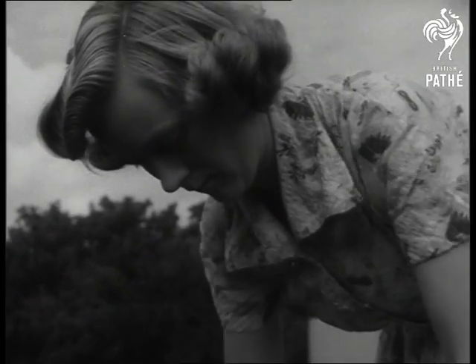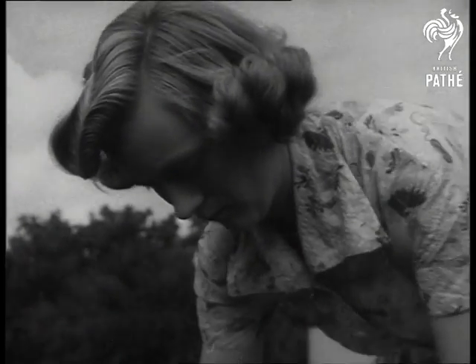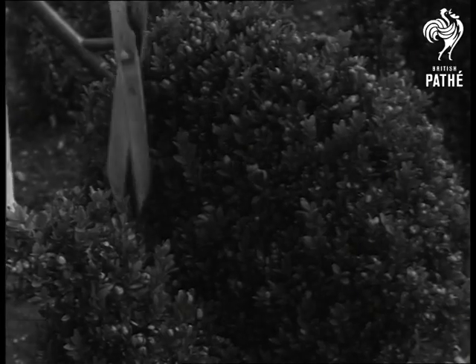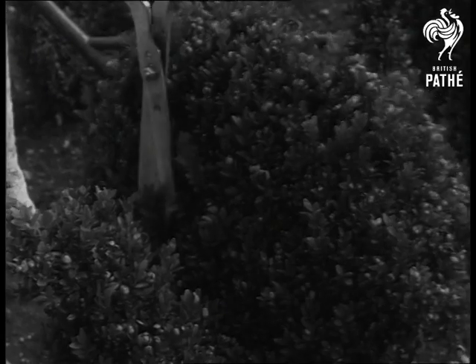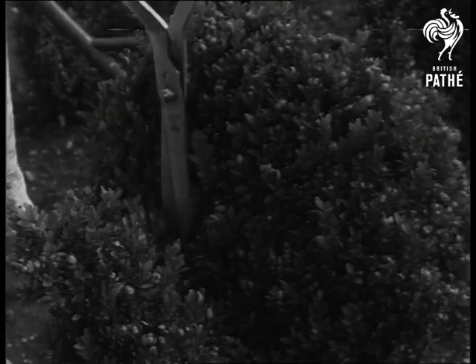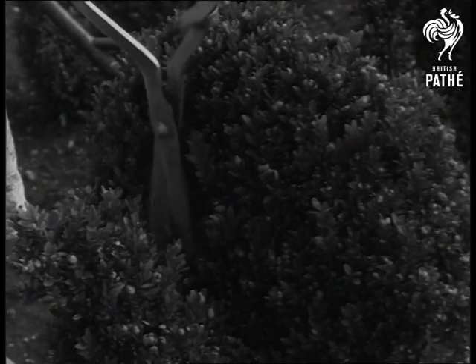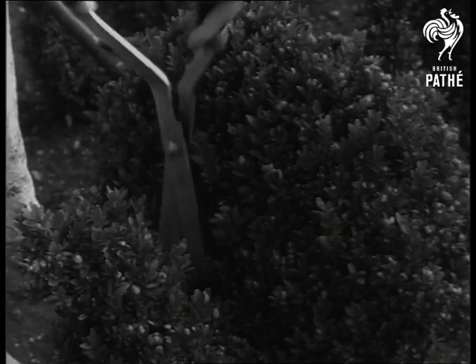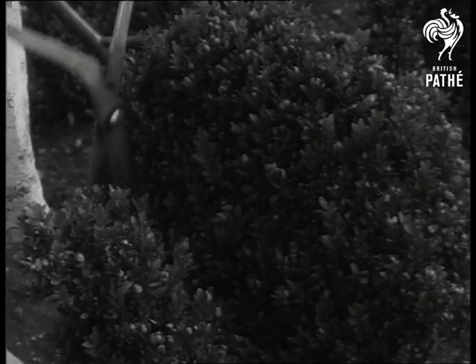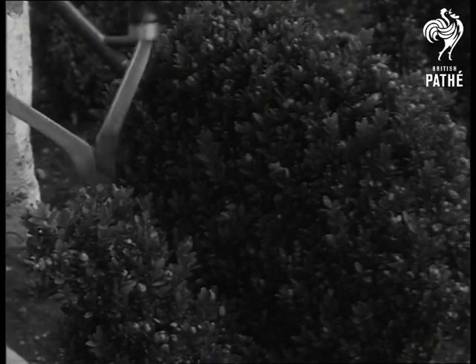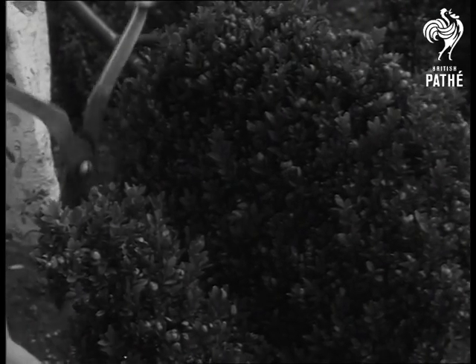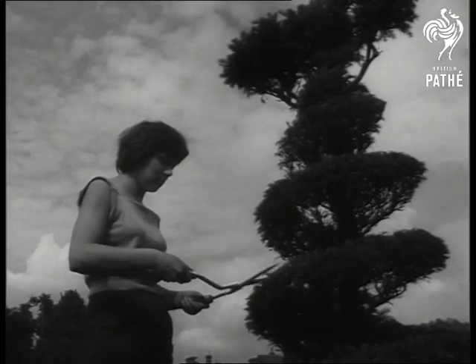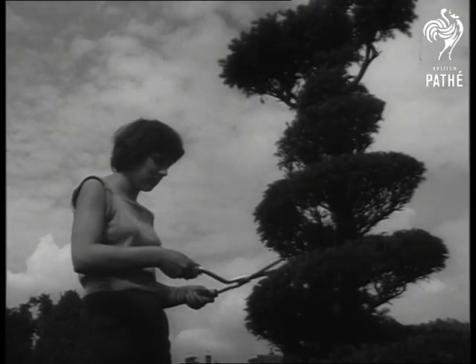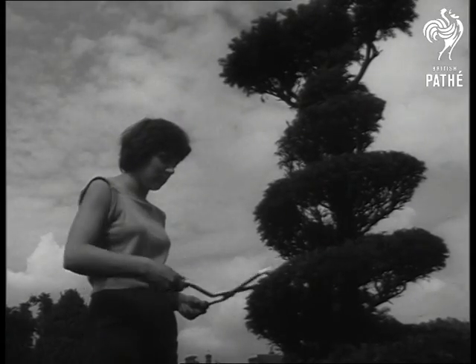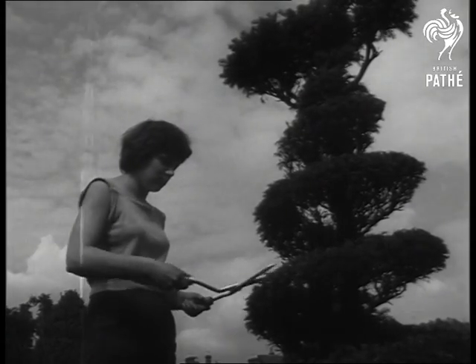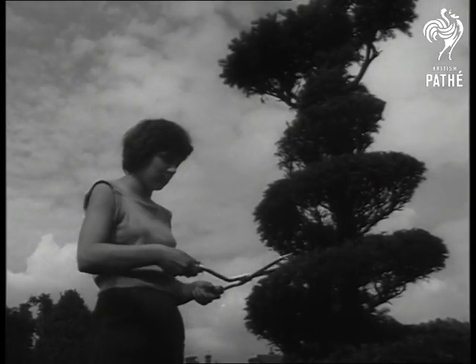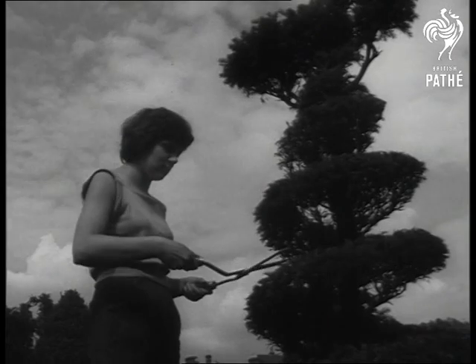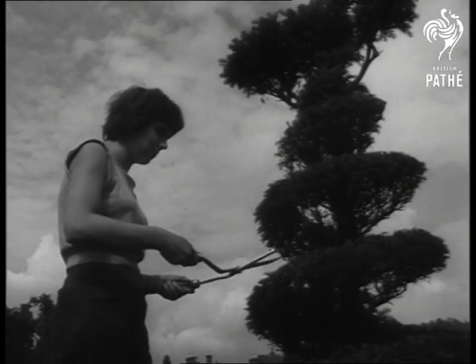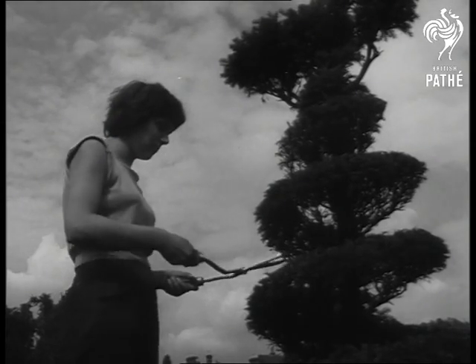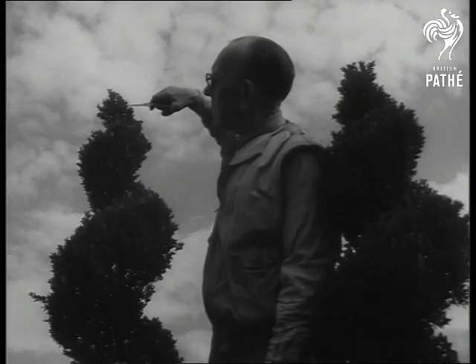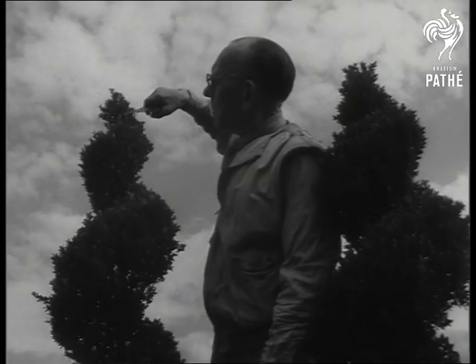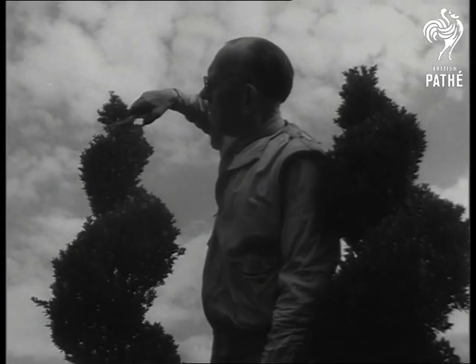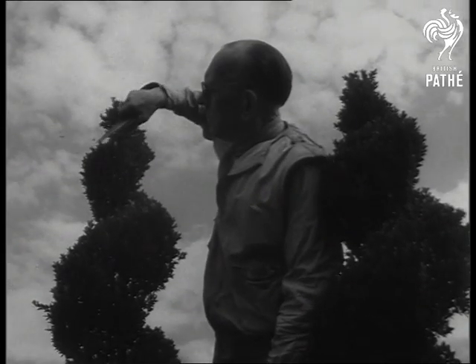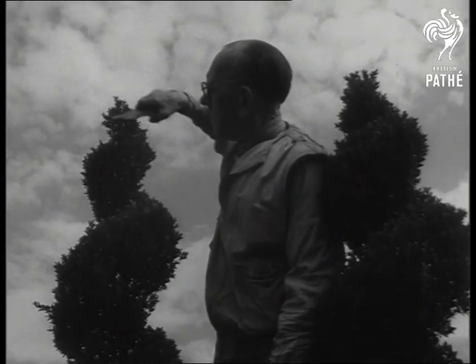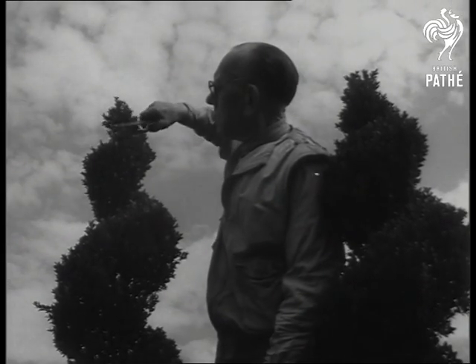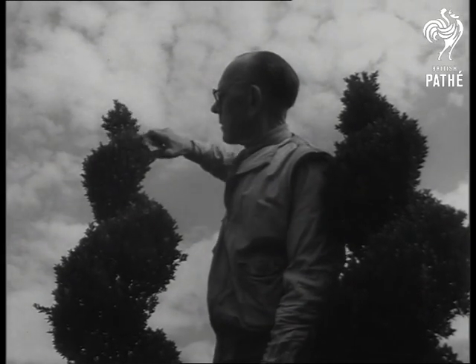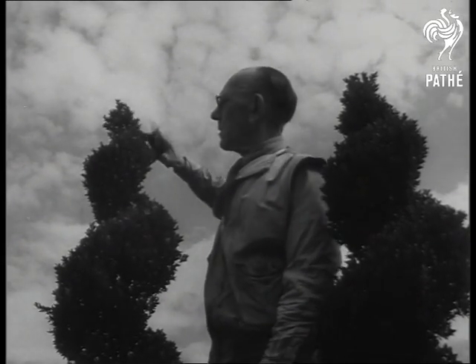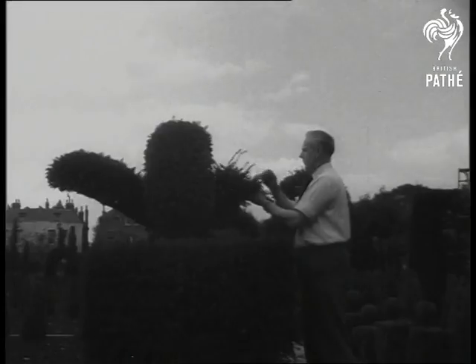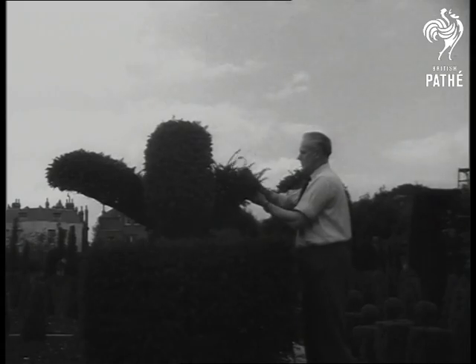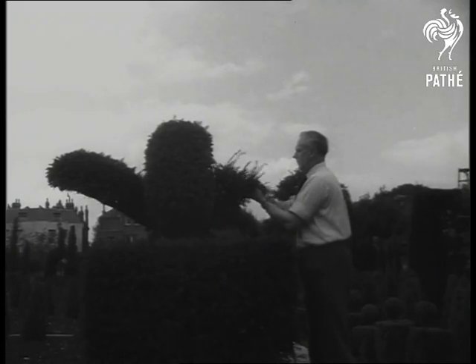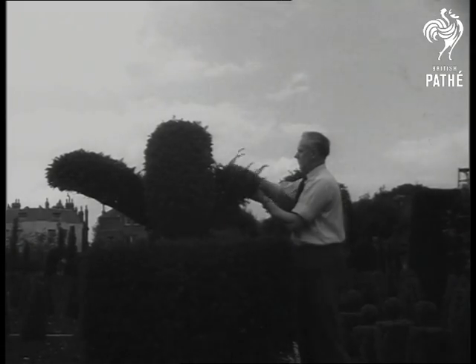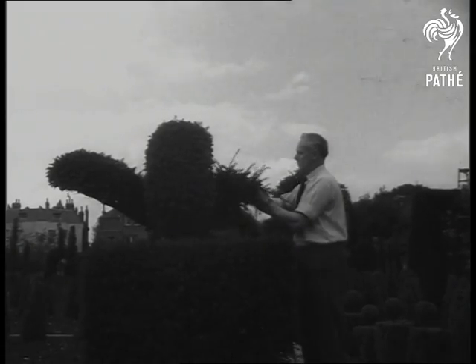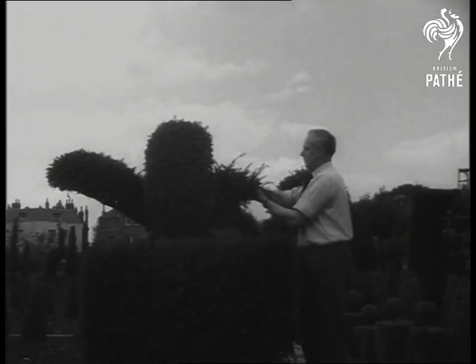Fully trained and shaped, the trees only need a once-a-year clip-over when they've been transplanted into your garden, for they grow only an inch a year. Usually box, yew, or bay trees, with a life of anything from 100 to 1,000 years, their slow growth makes them easy to handle as well as easy to look at.